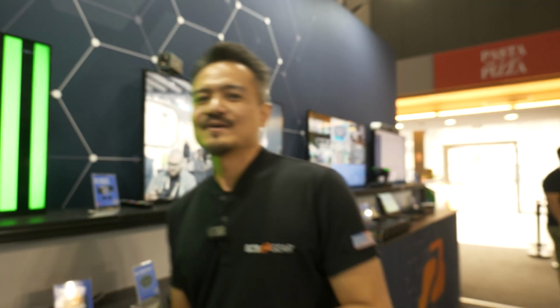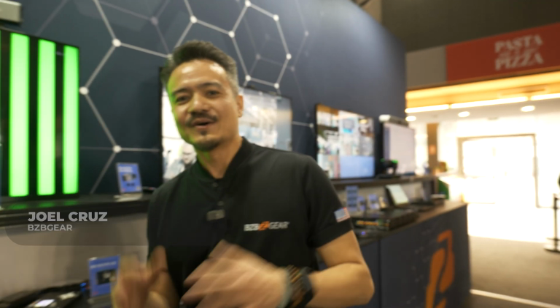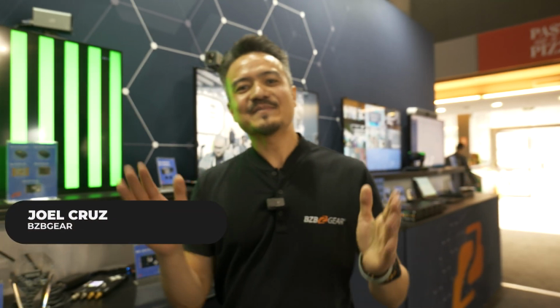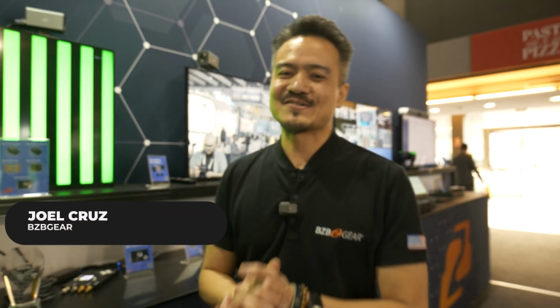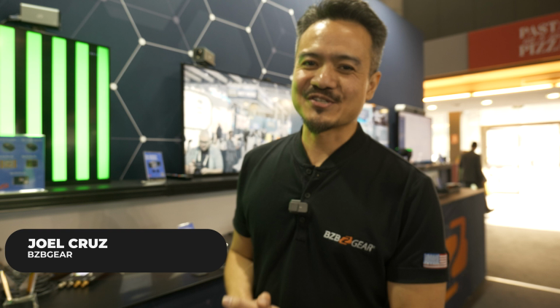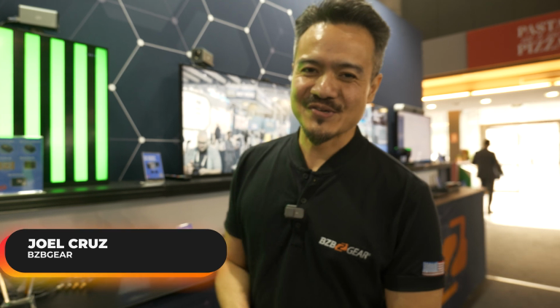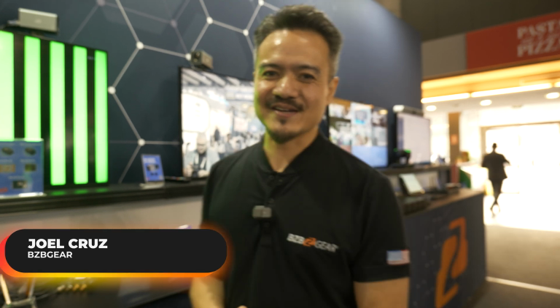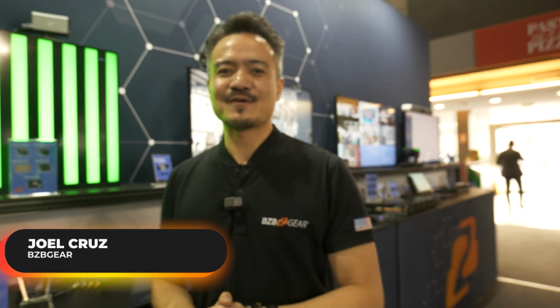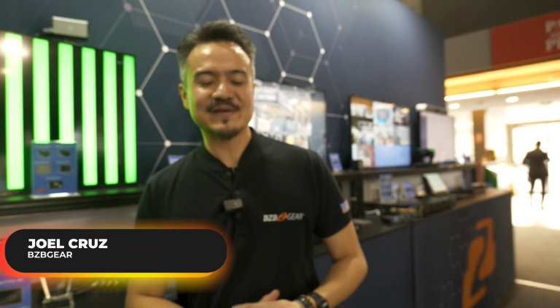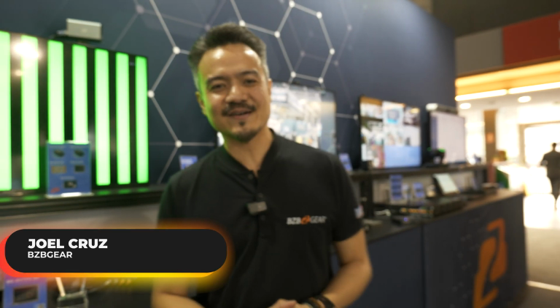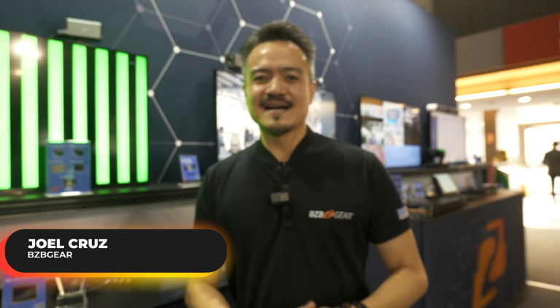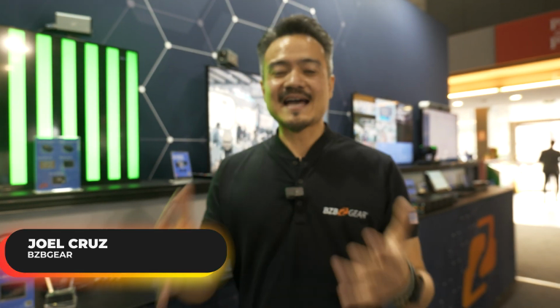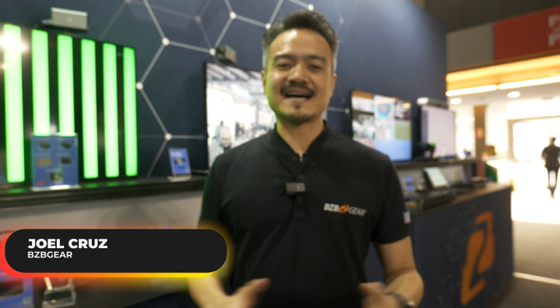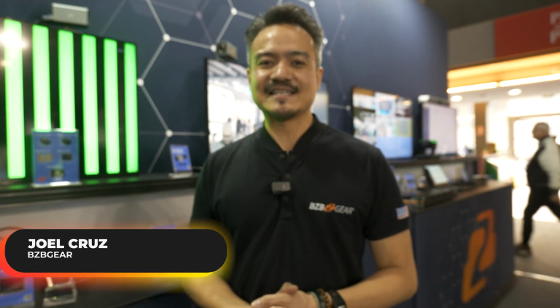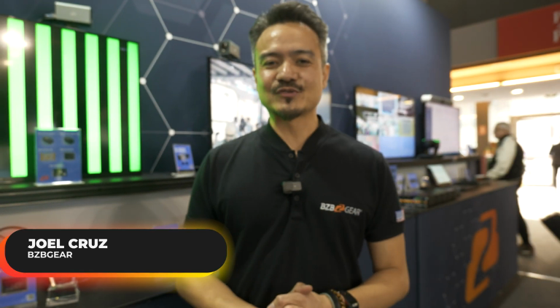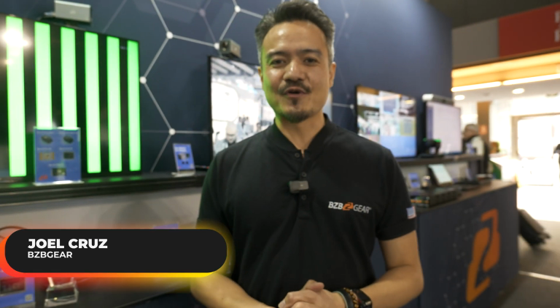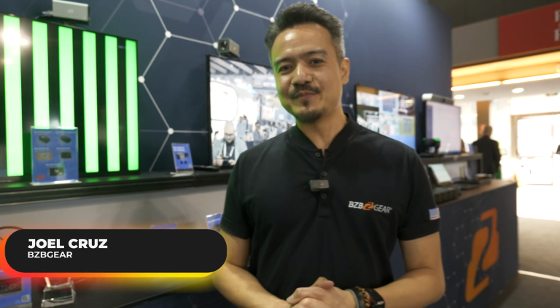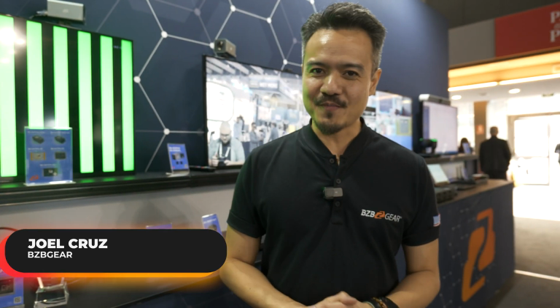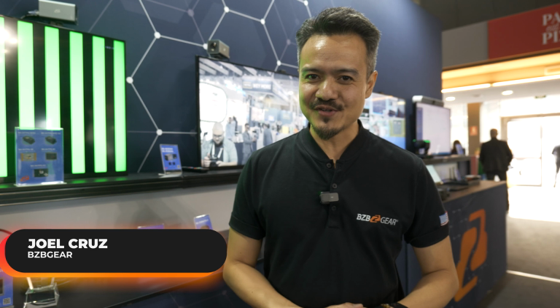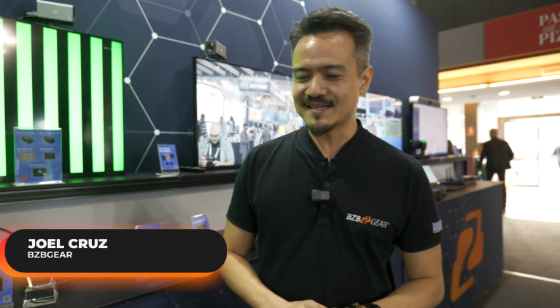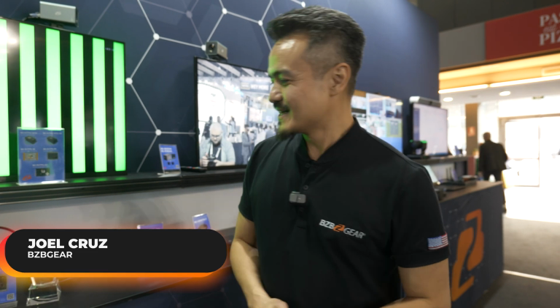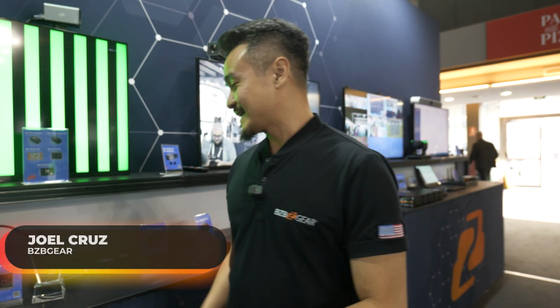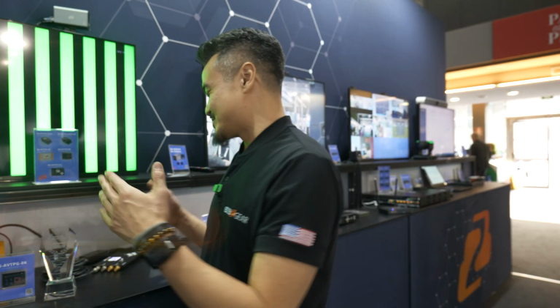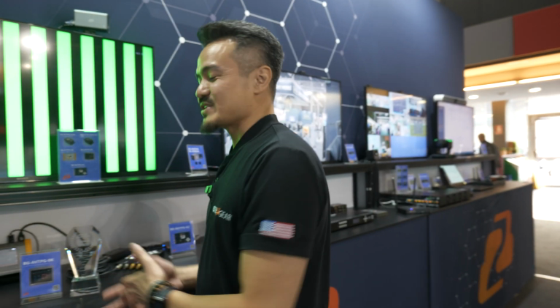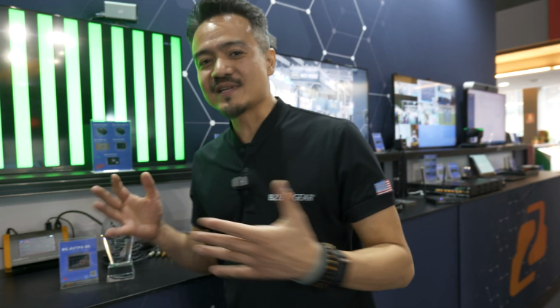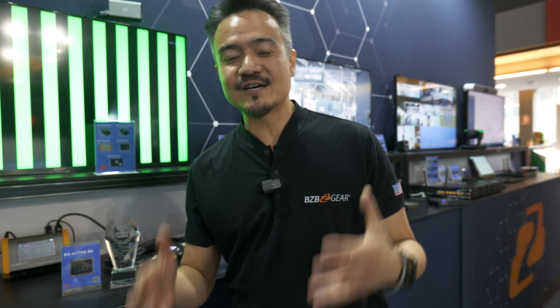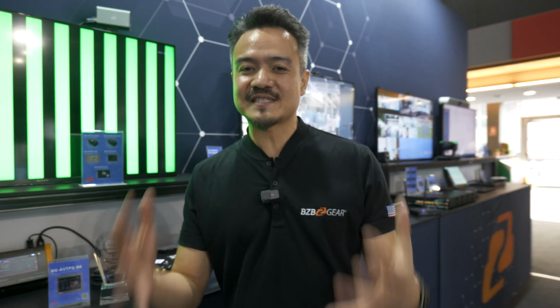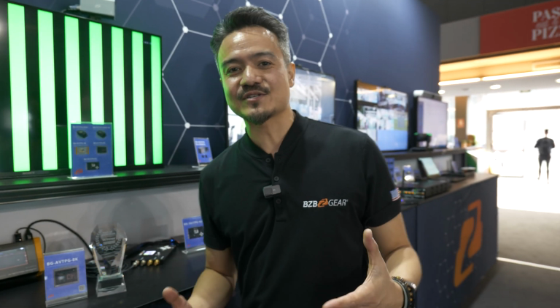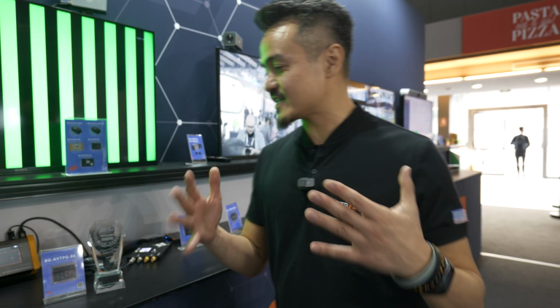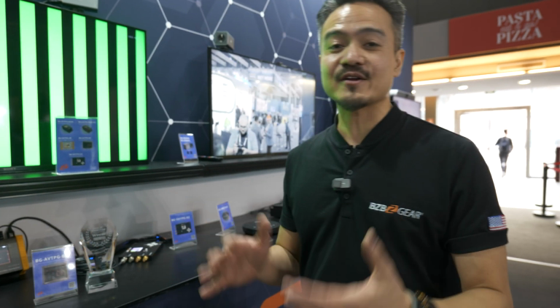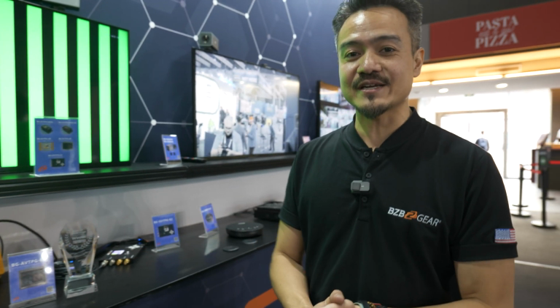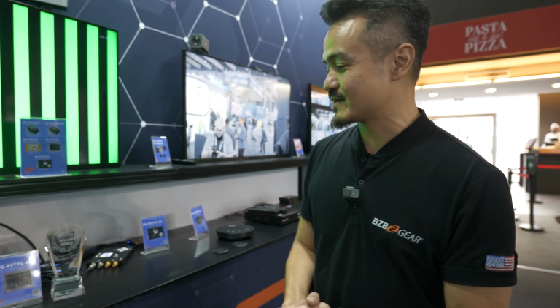Hola amigos, Joel Cruz here from BCB Gear at ISE 2024 in beautiful Barcelona. I'd like to introduce our line of test pattern generators.